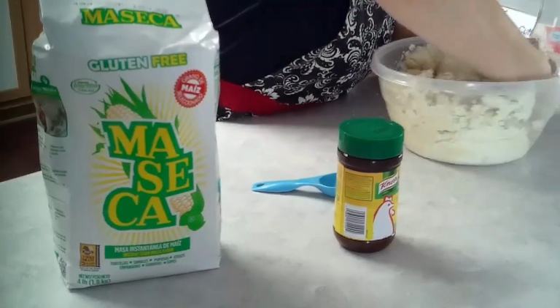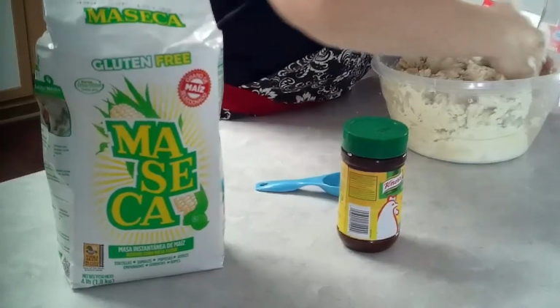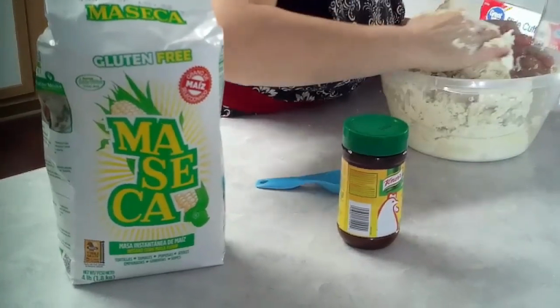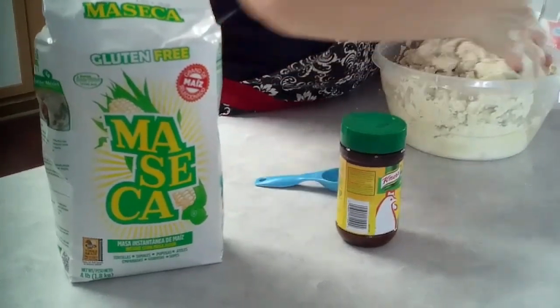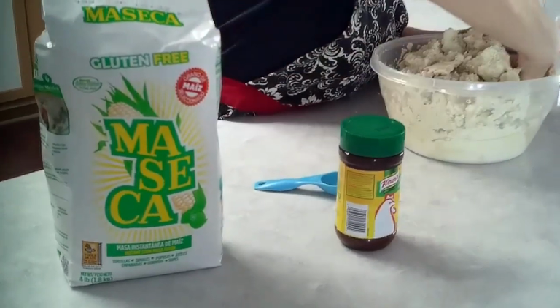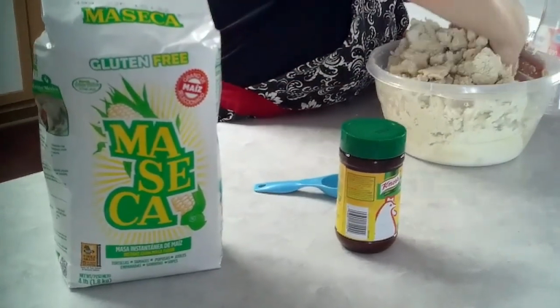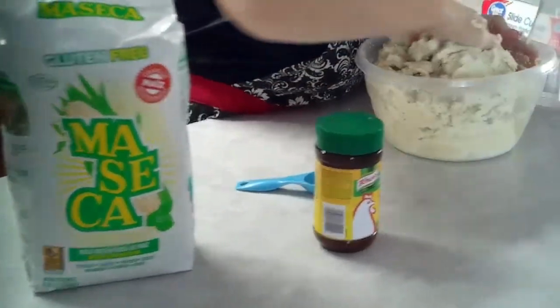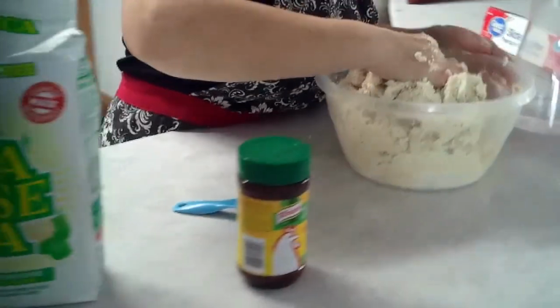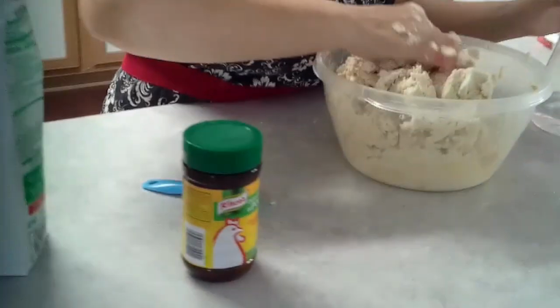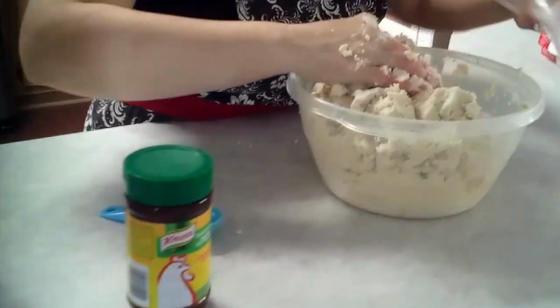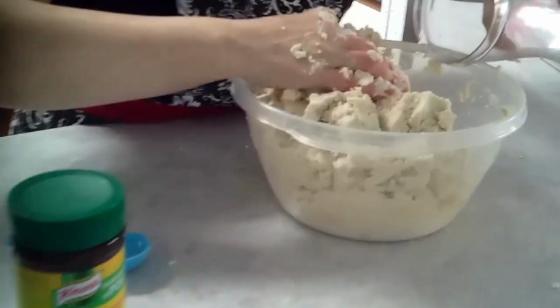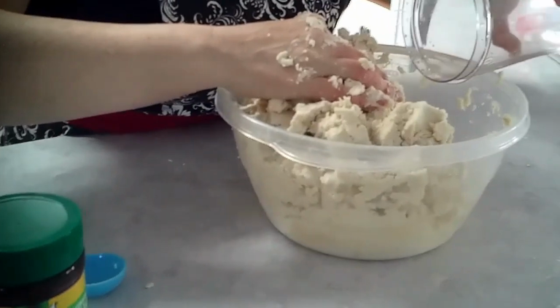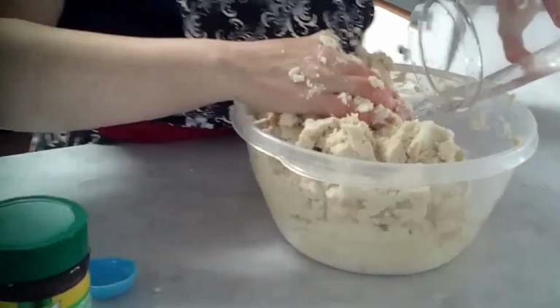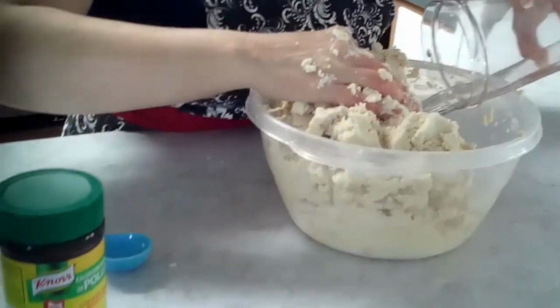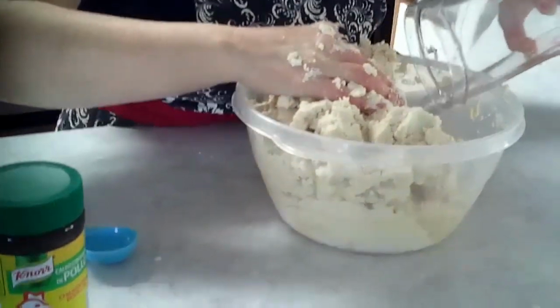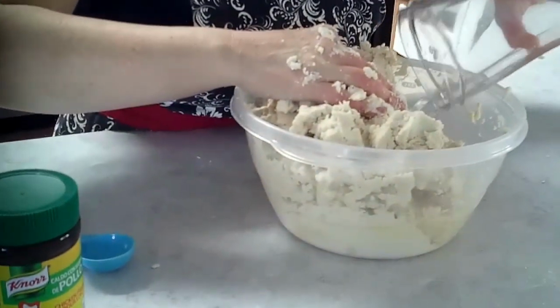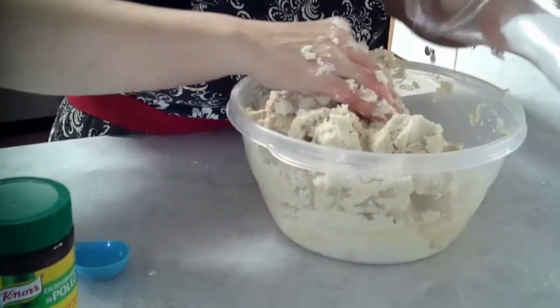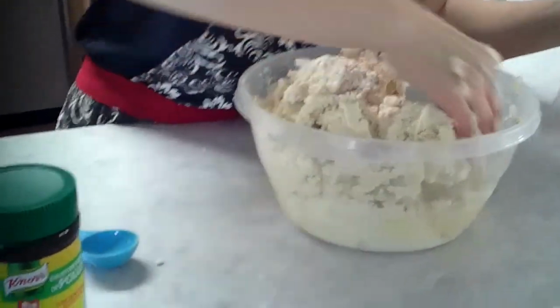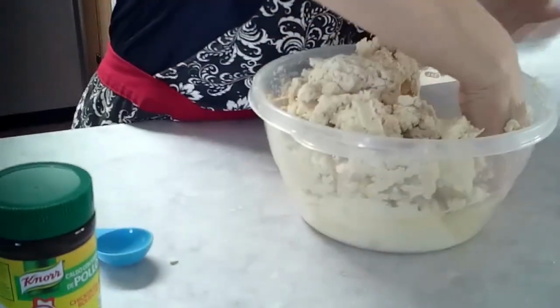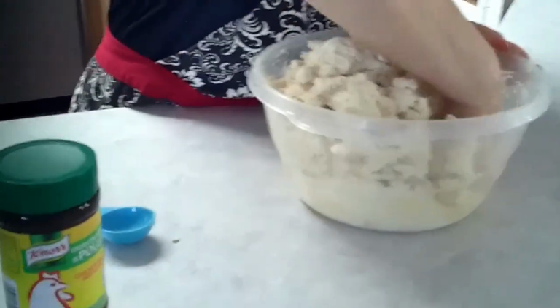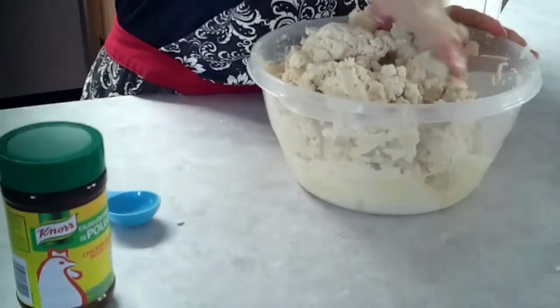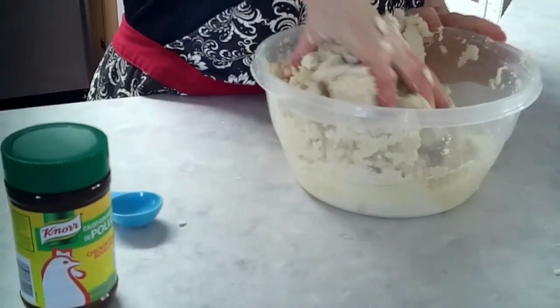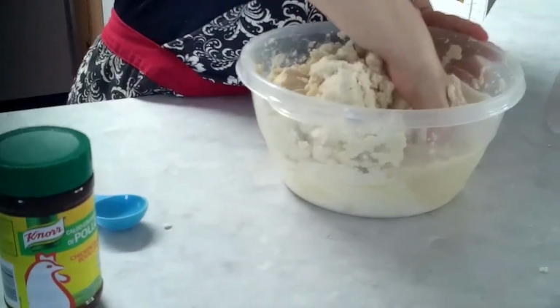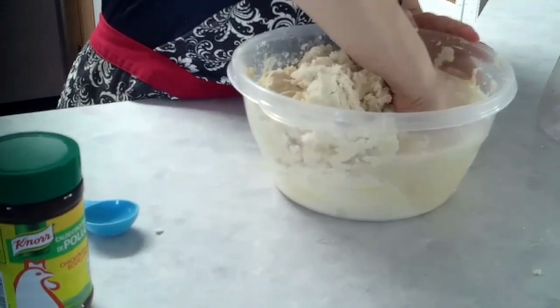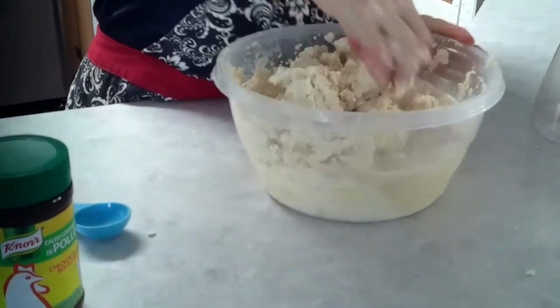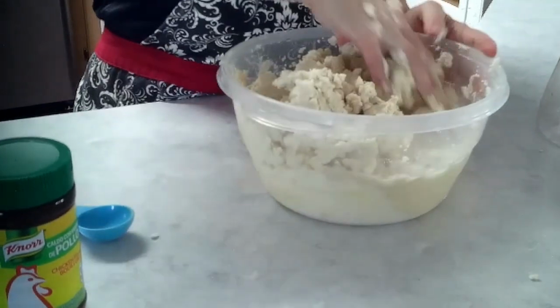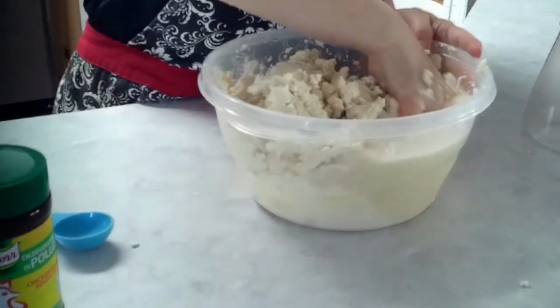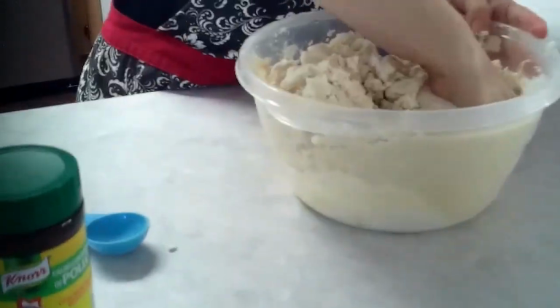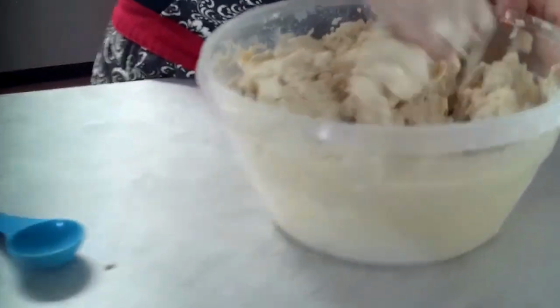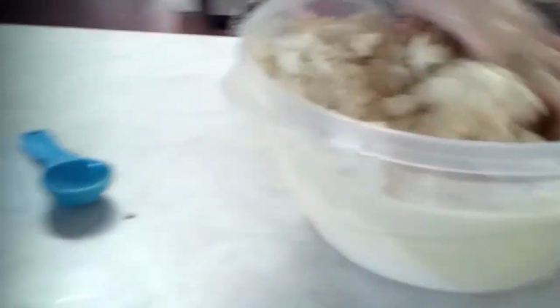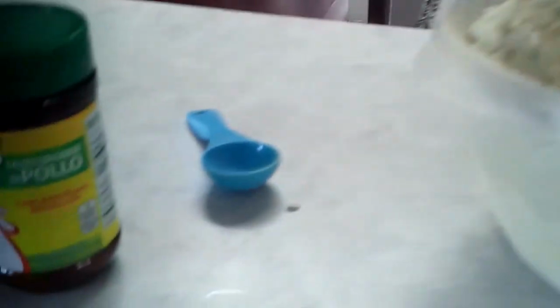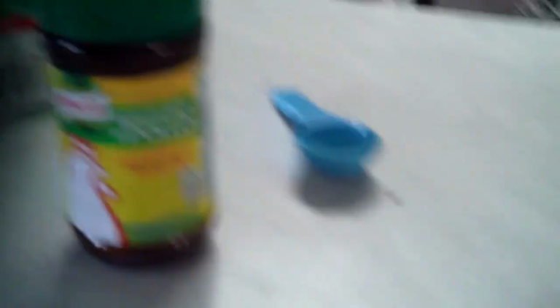It's a little gooey — actually, it's not gooey. I might have to add a little more water. I'm going to mix it really good.